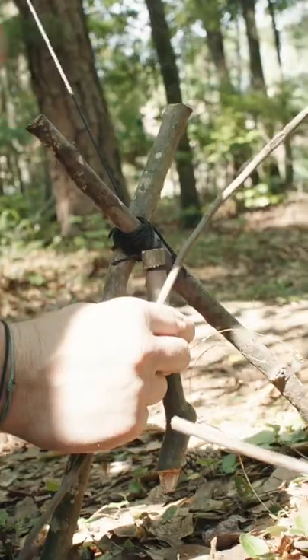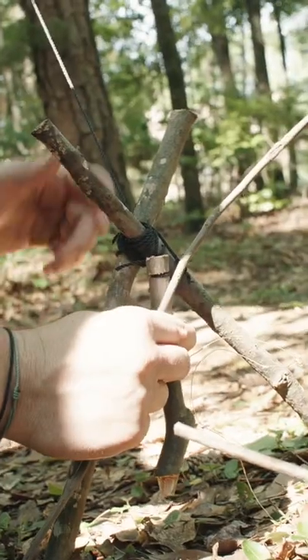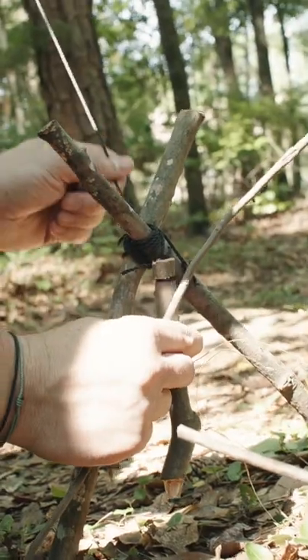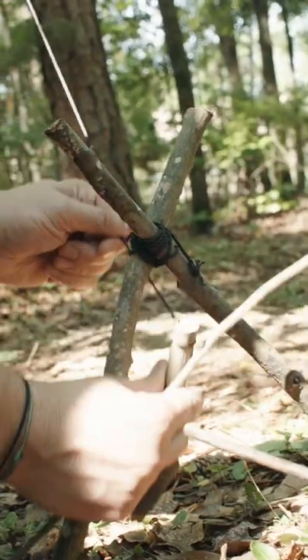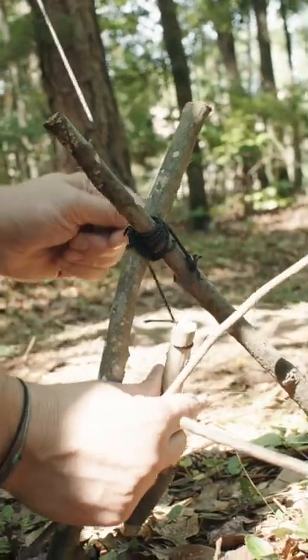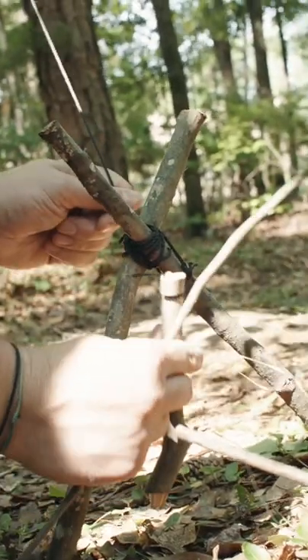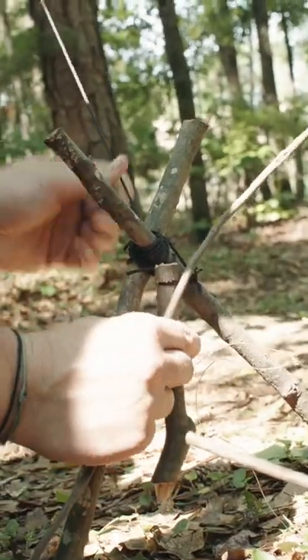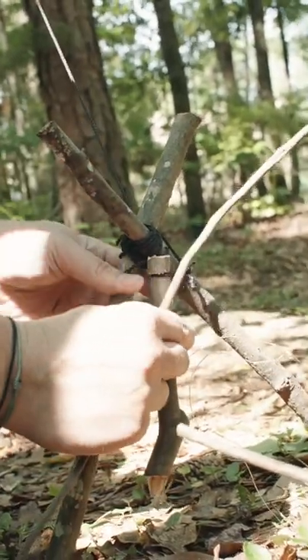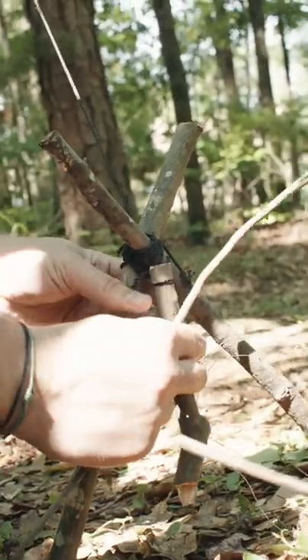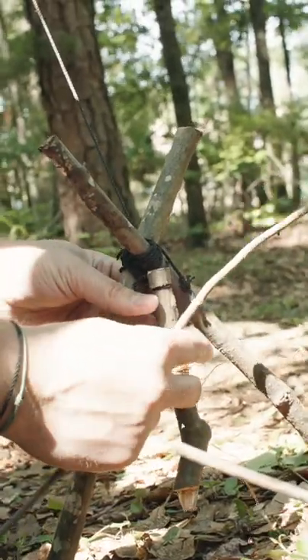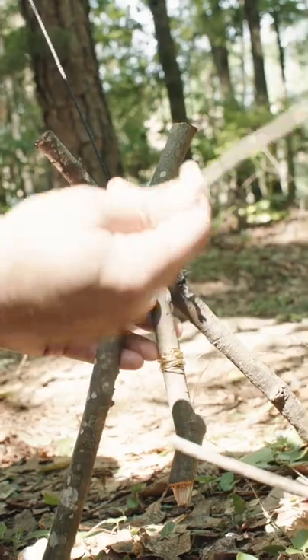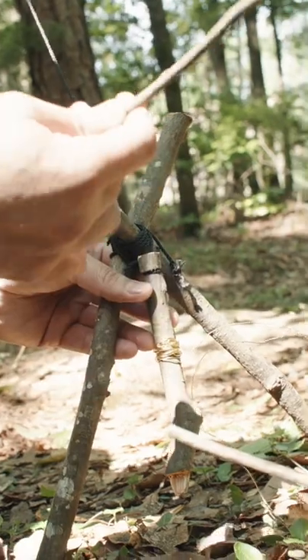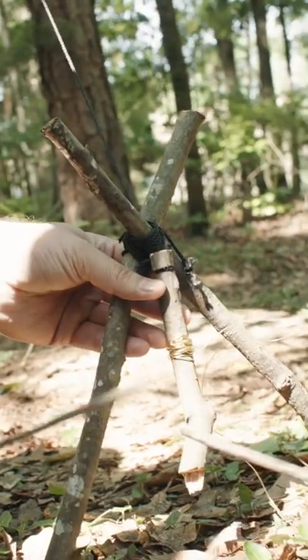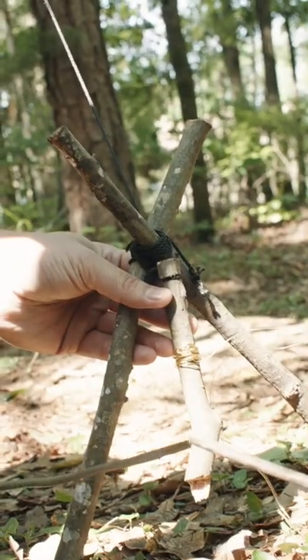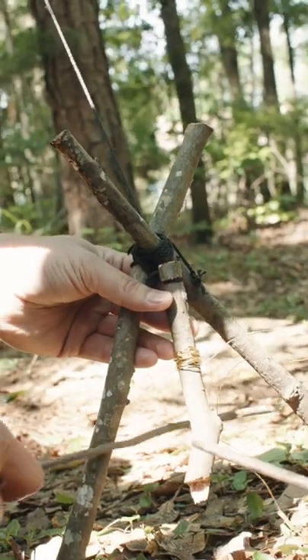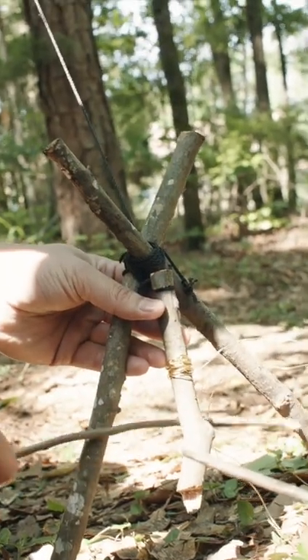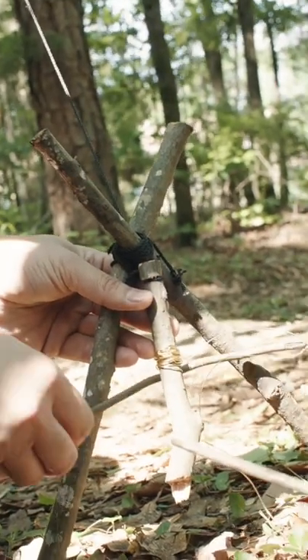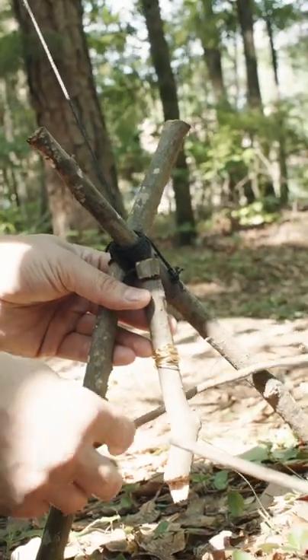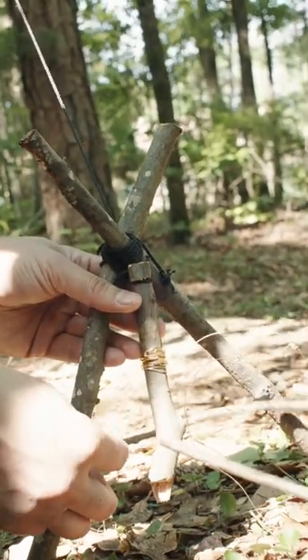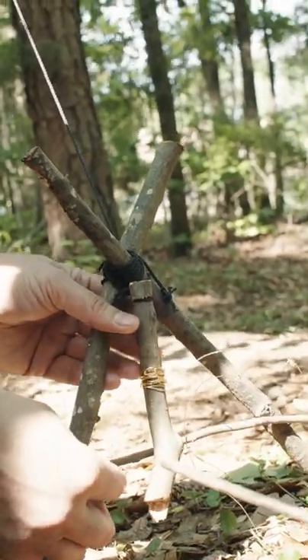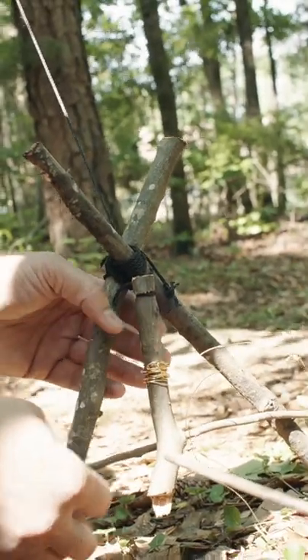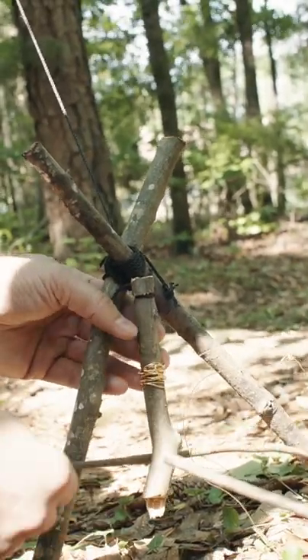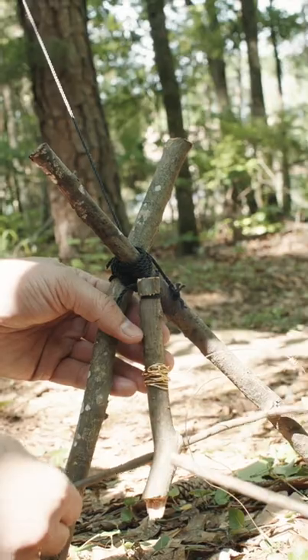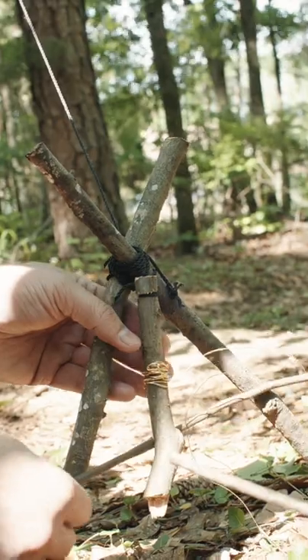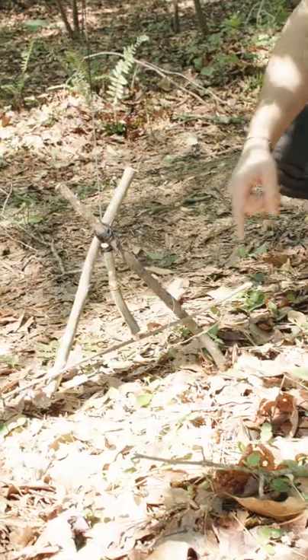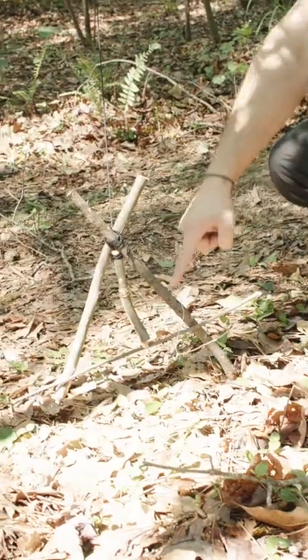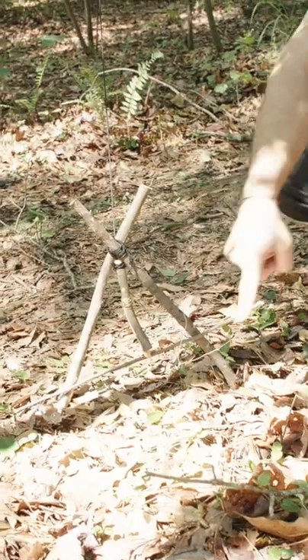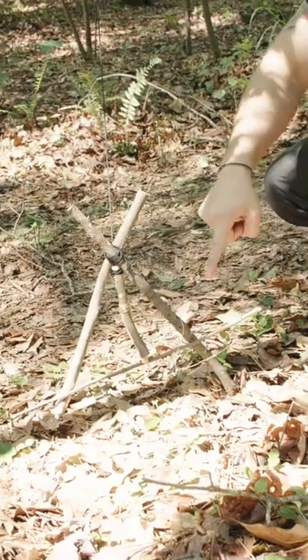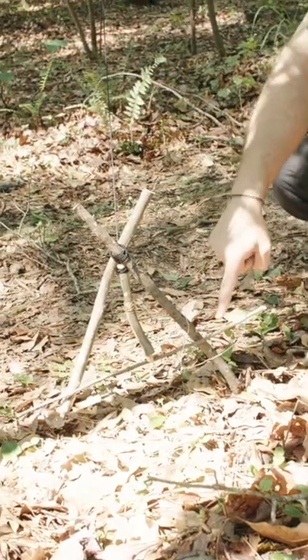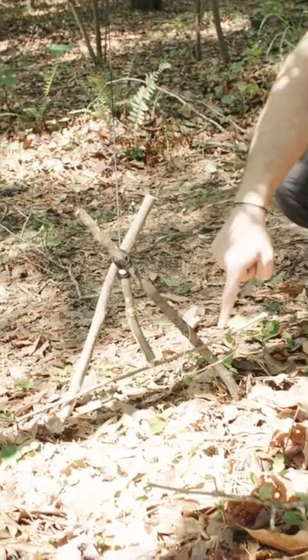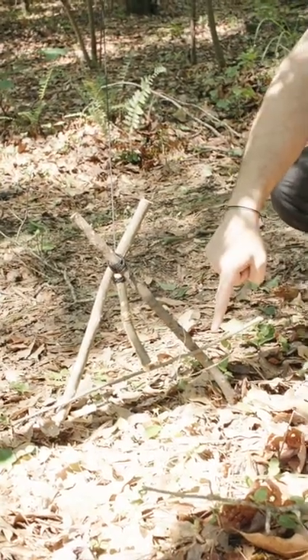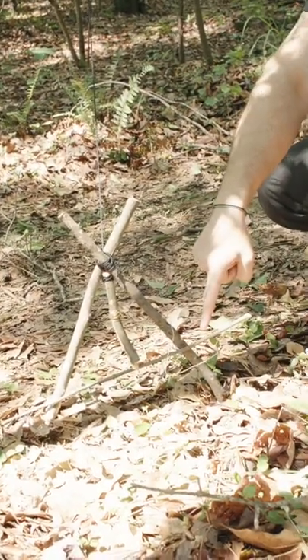Now we're going to place our toggle stick at the top here, then we're going to take our bait stick and stick it through to hold tension so it keeps it in place. Then we'll place our snare right here at our bait stick.